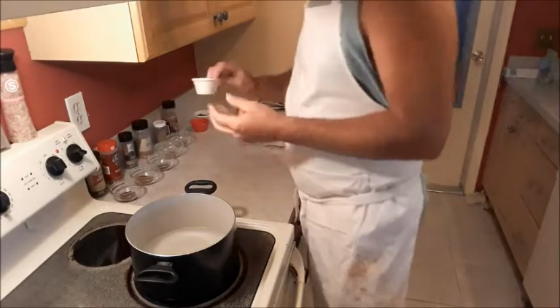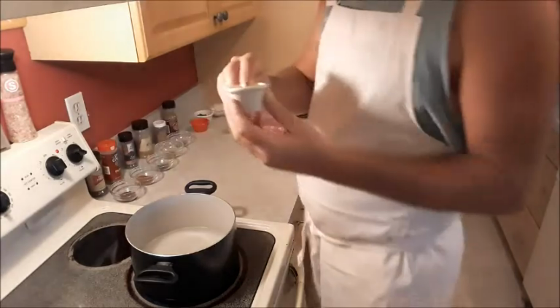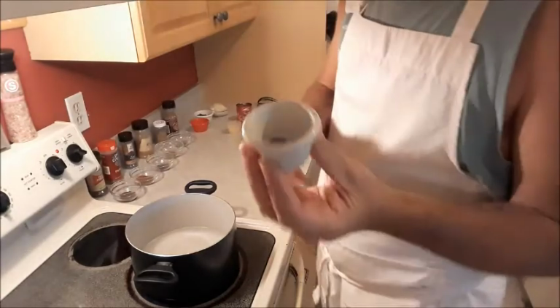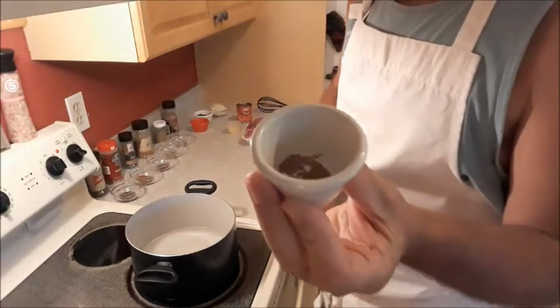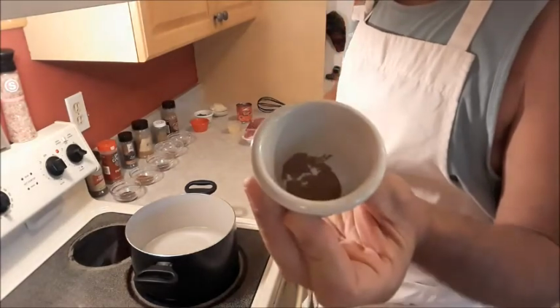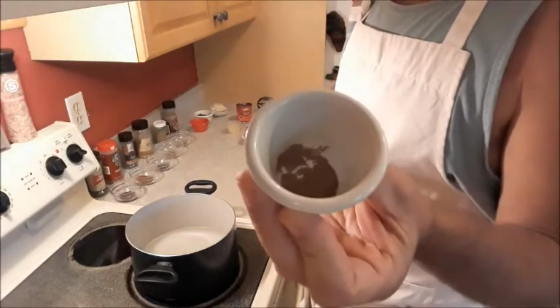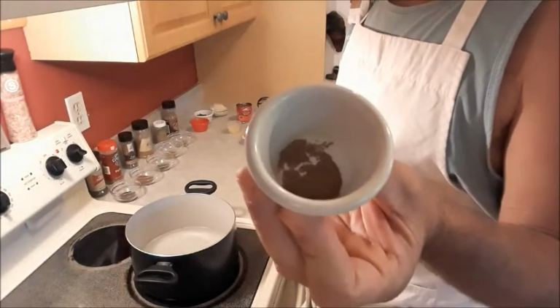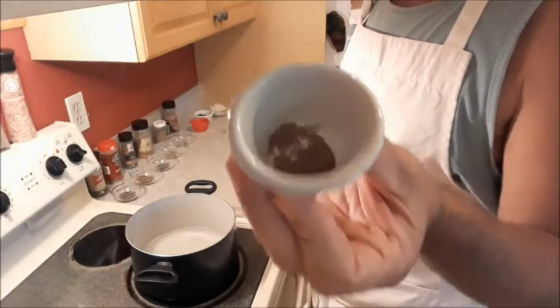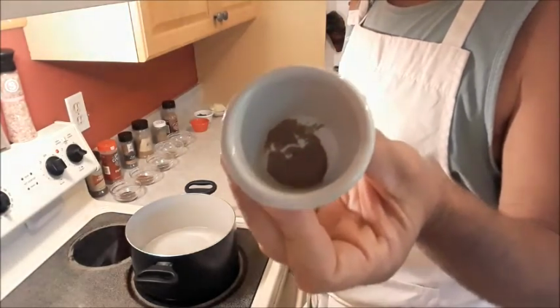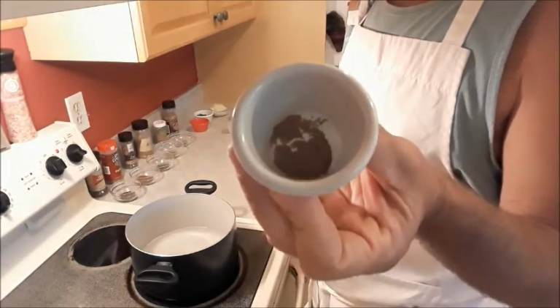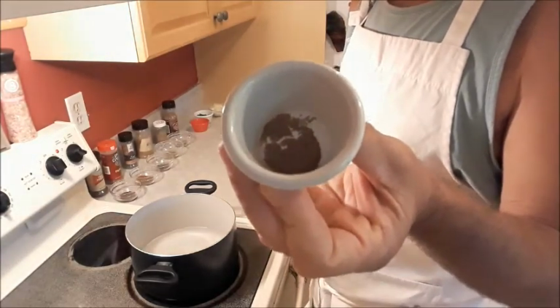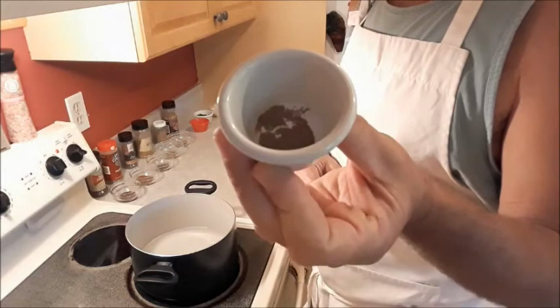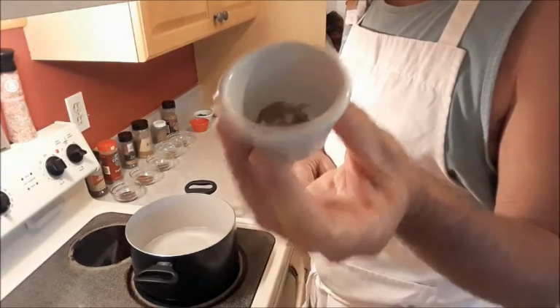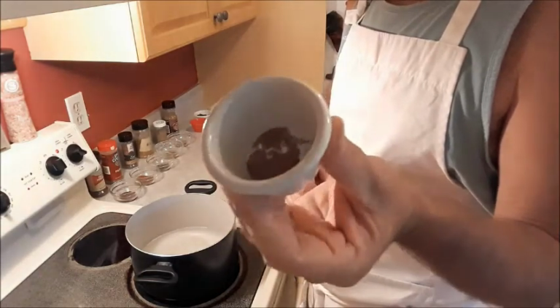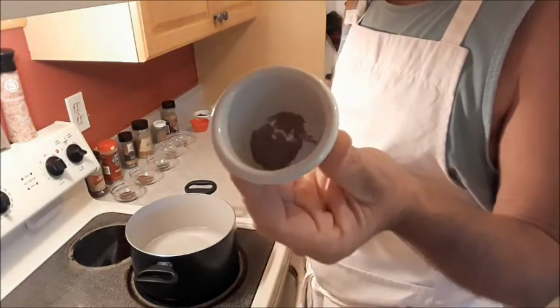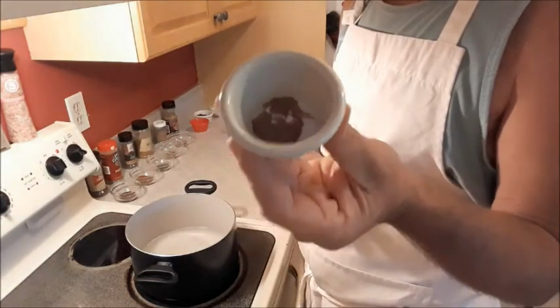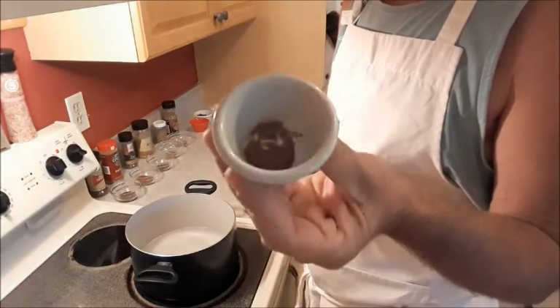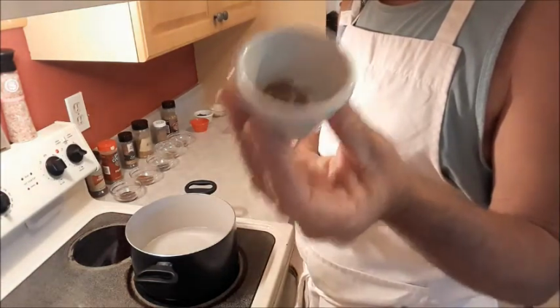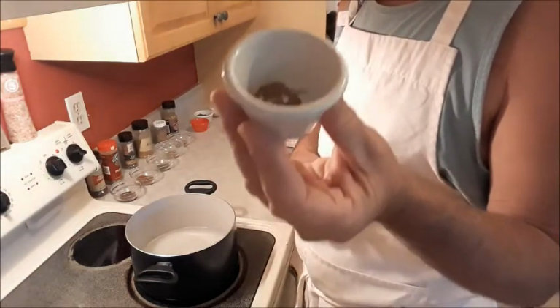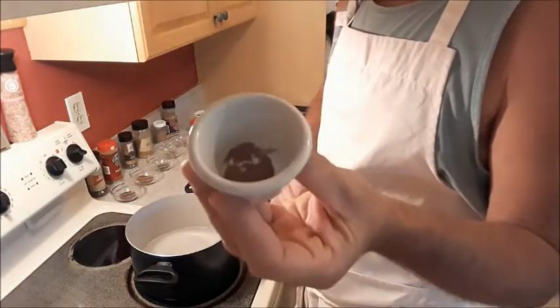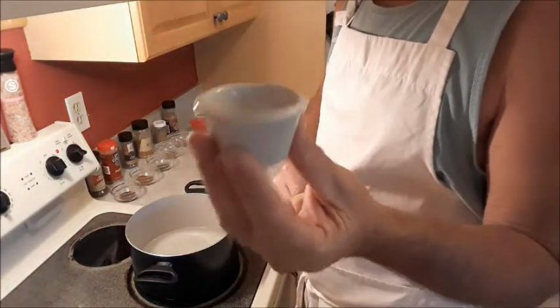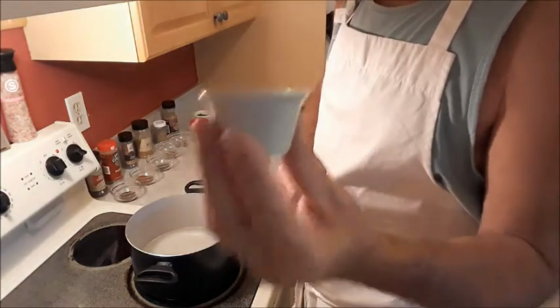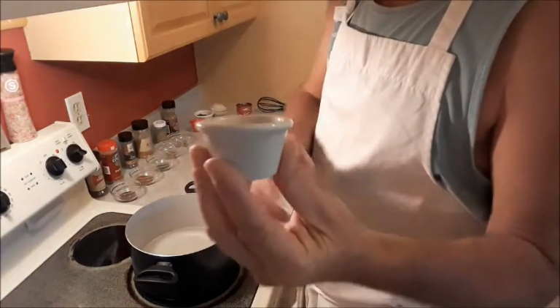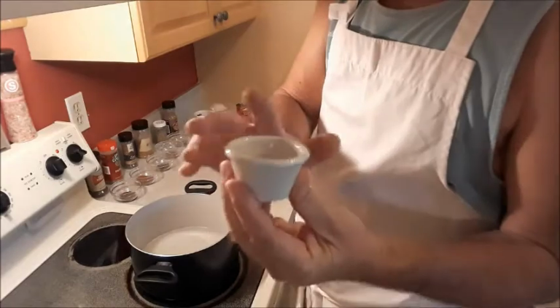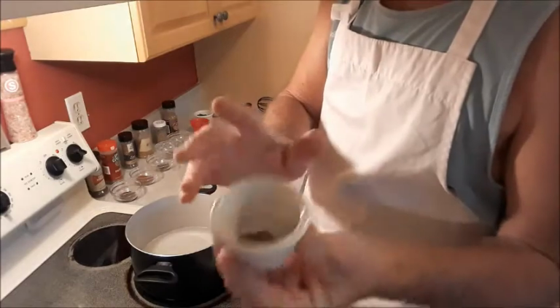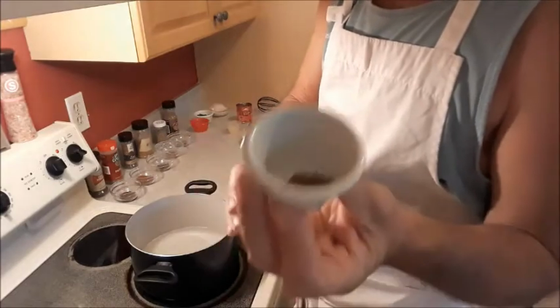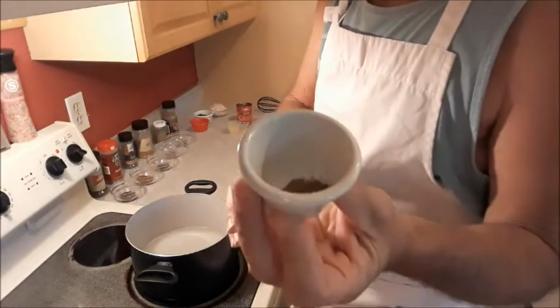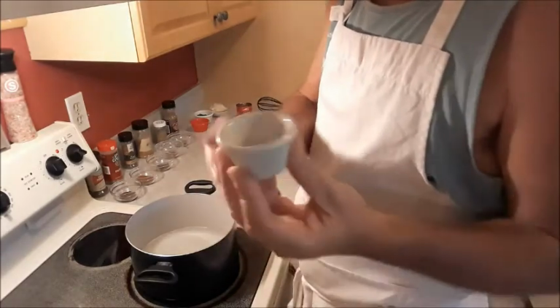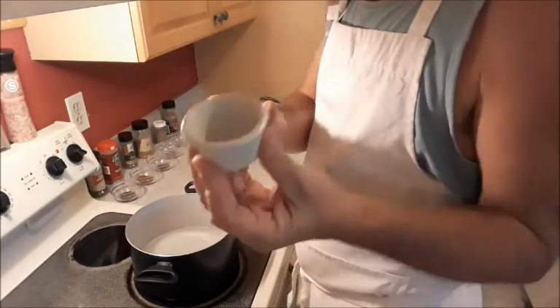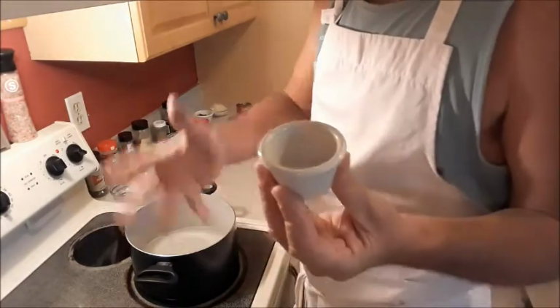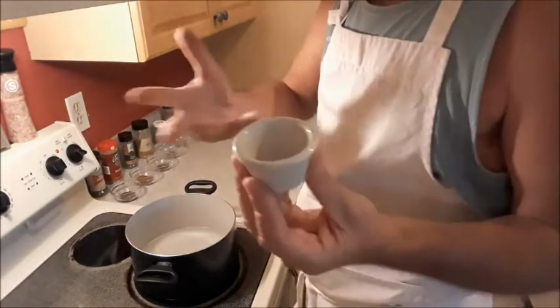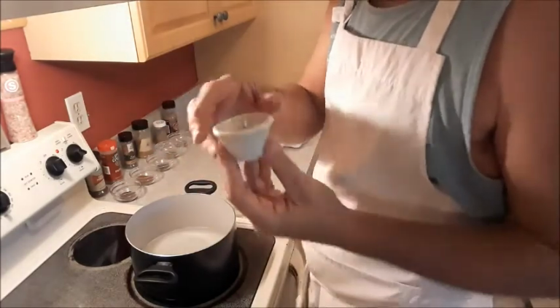A half a teaspoon of dried oregano, and one-eighth teaspoon of cumin. Now if you've never used cumin before, be careful with it because it is a very powerful spice — very aromatic, but it has a very strong taste, especially when you use it in a liquid.